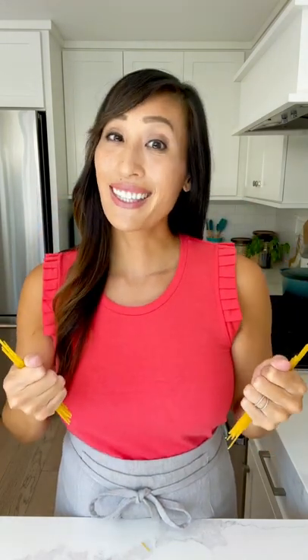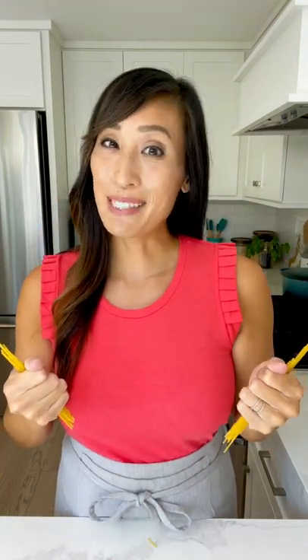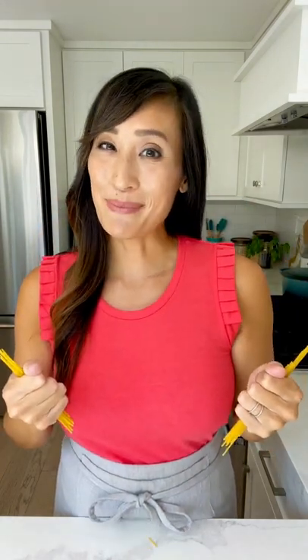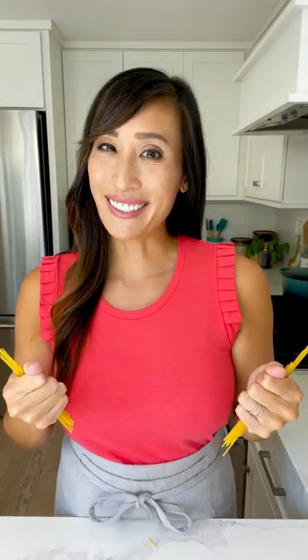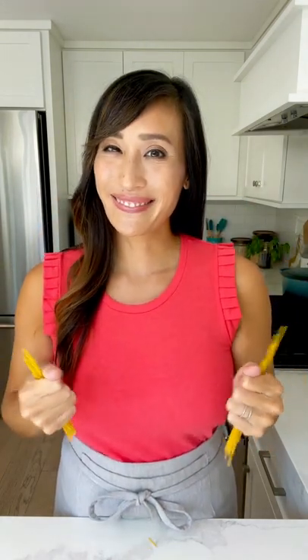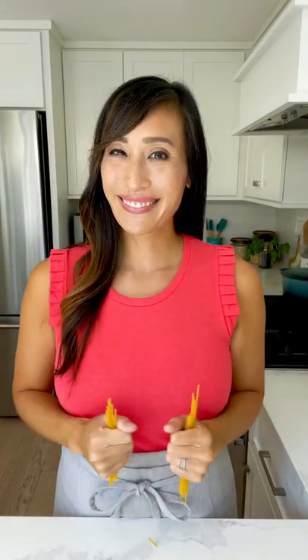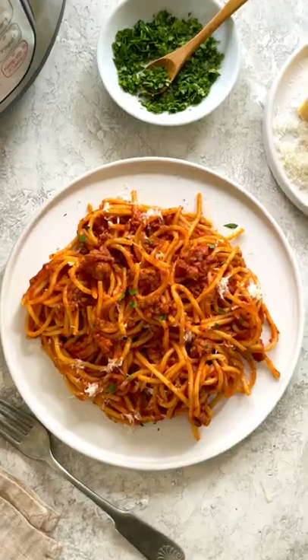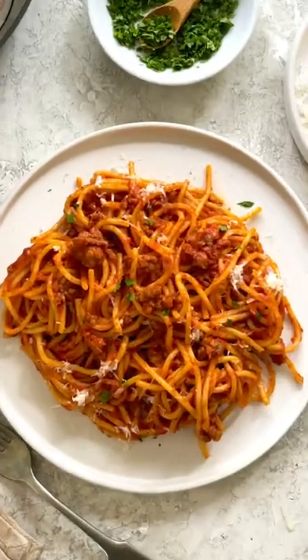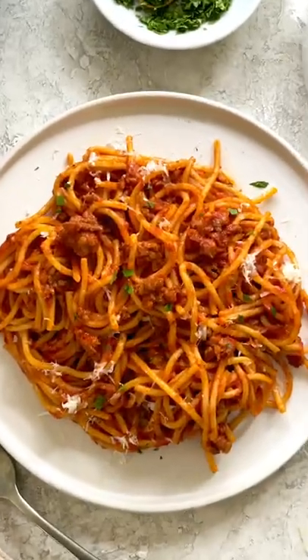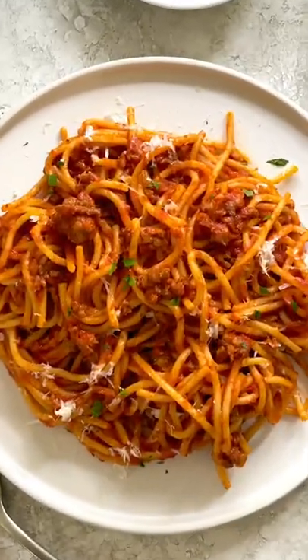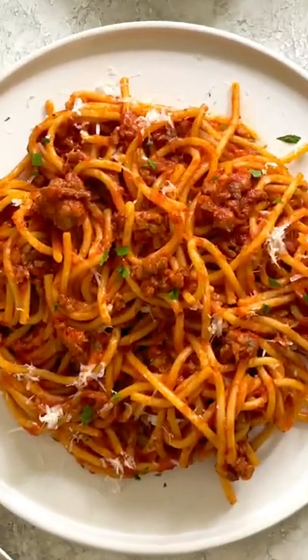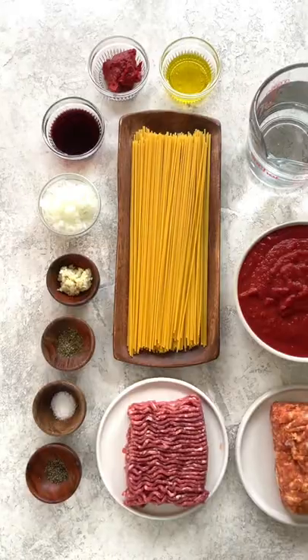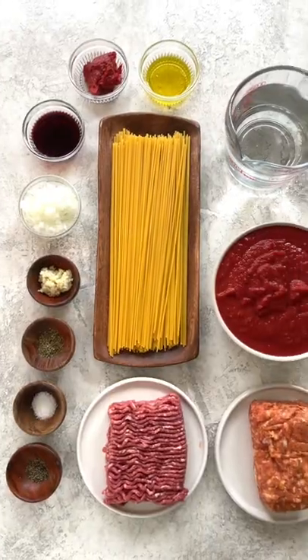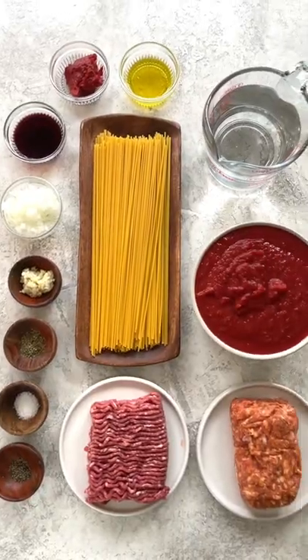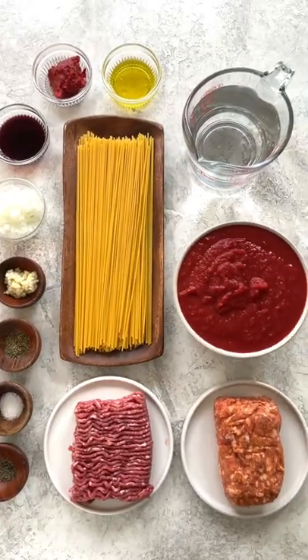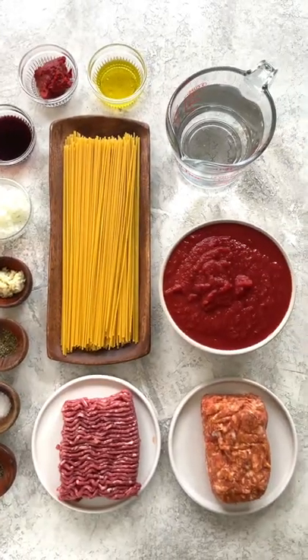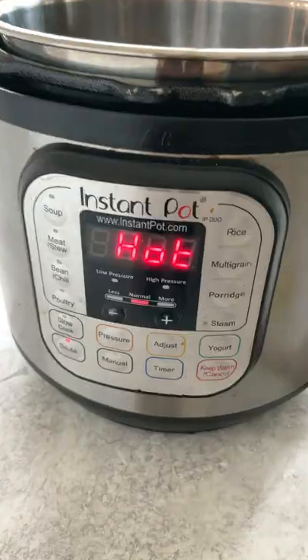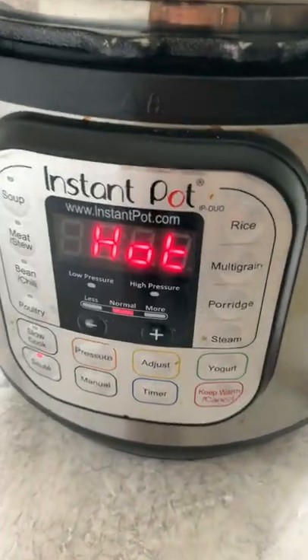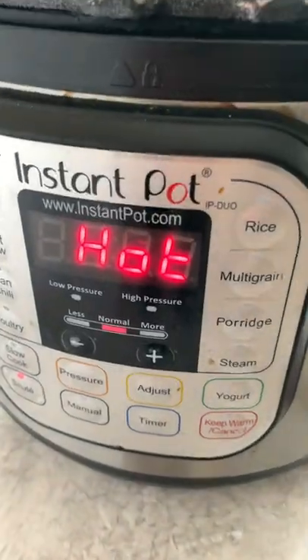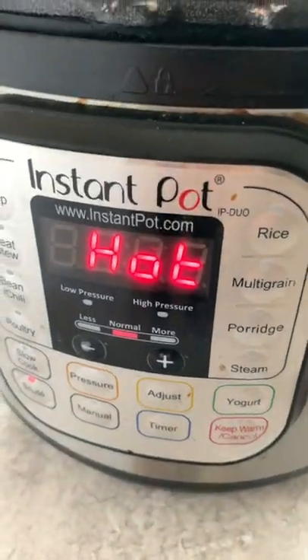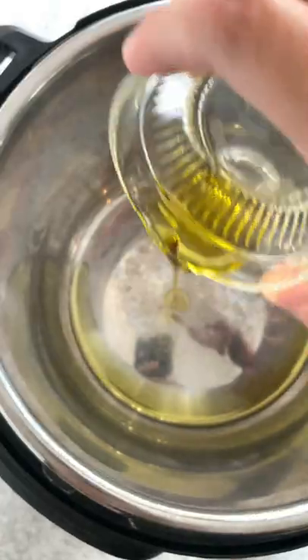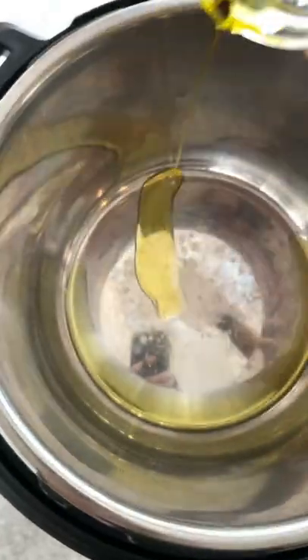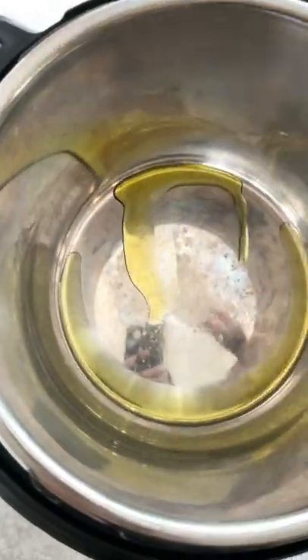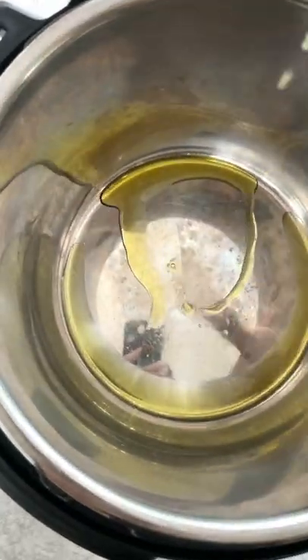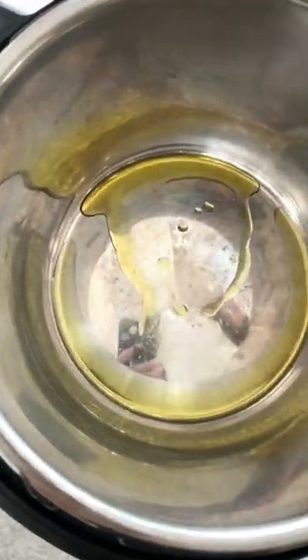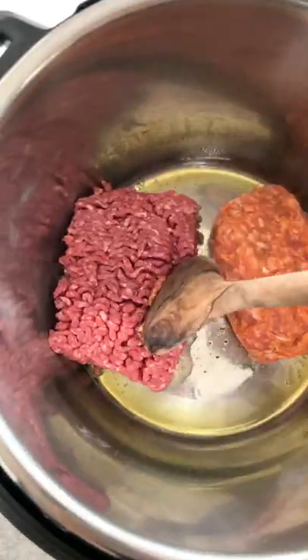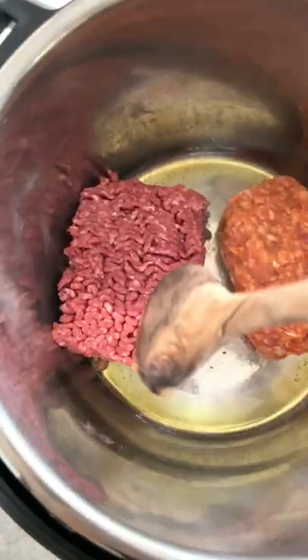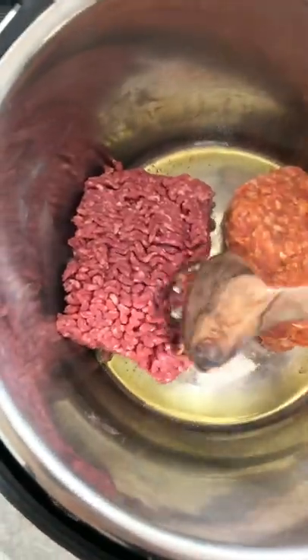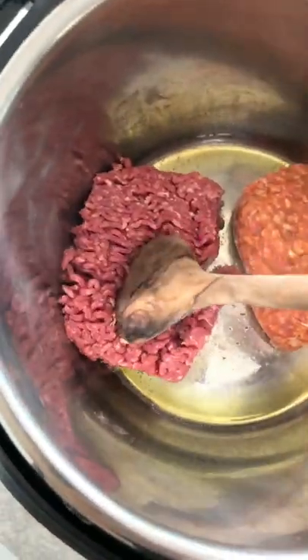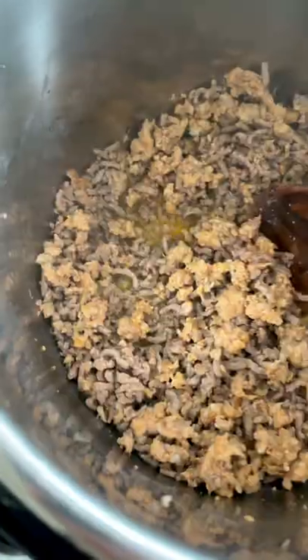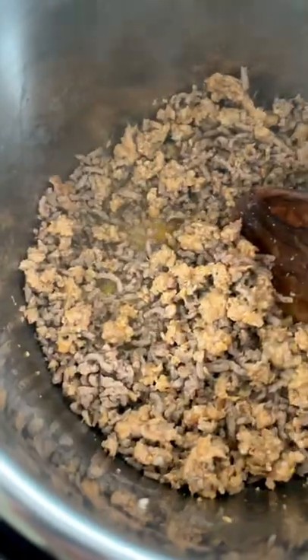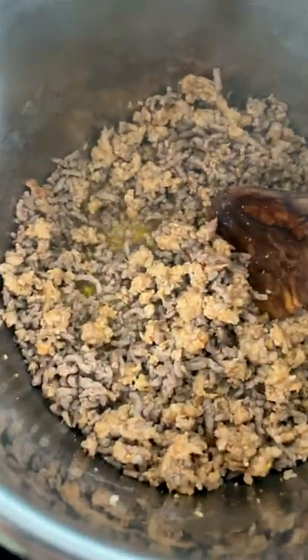Let's make some dinner. No need to break out a bunch of pots for this meal — just grab your ingredients and get your Instant Pot. Set it on sauté, add the olive oil, and brown the ground beef and sausage.